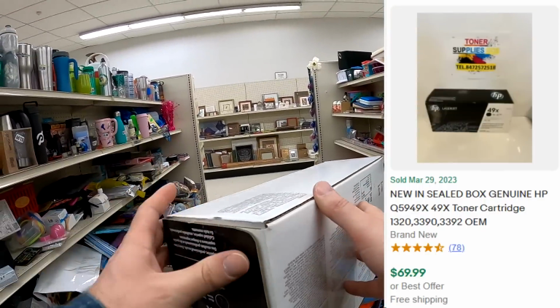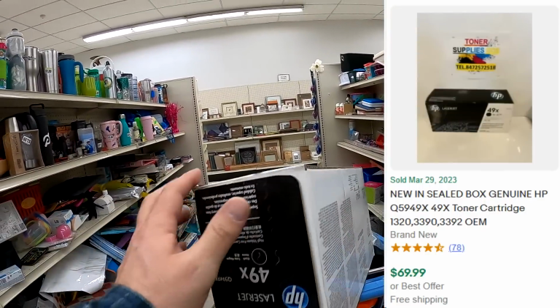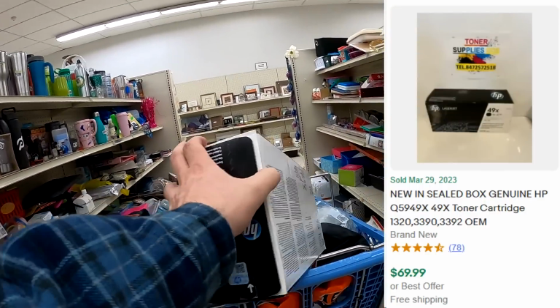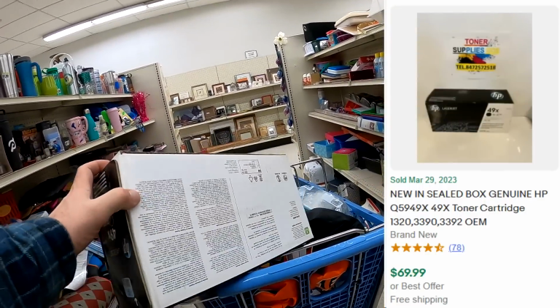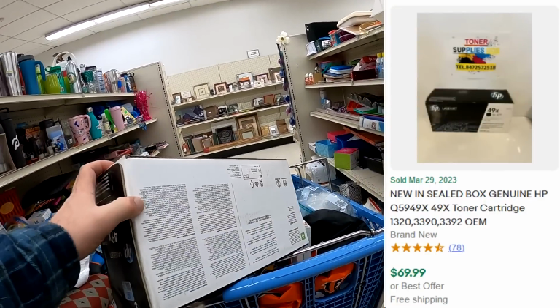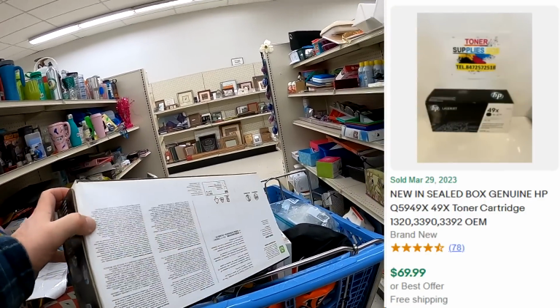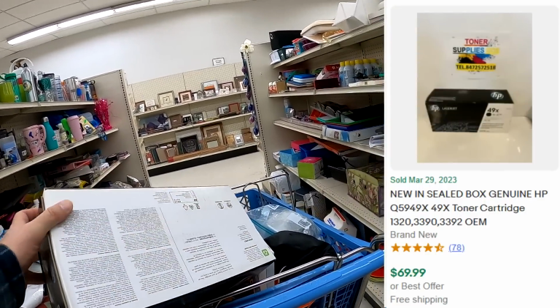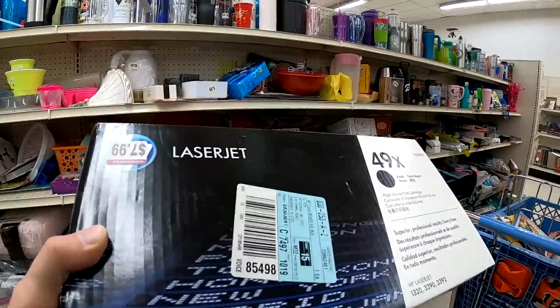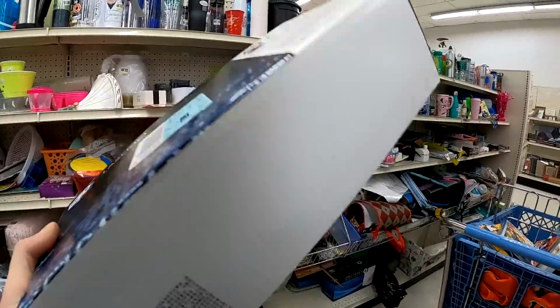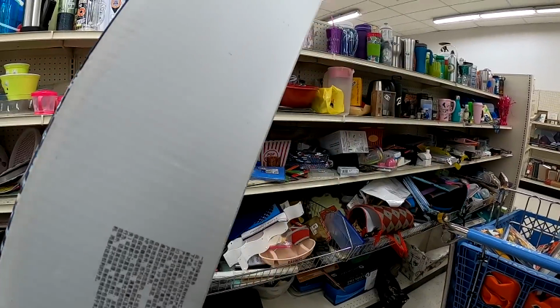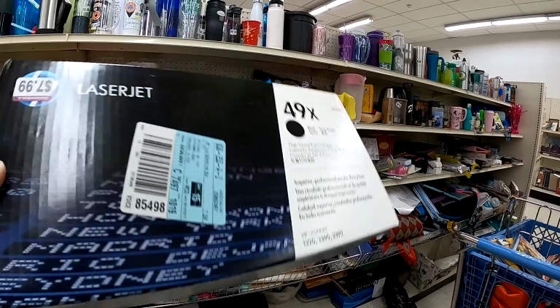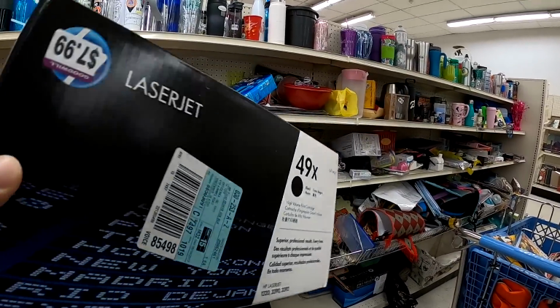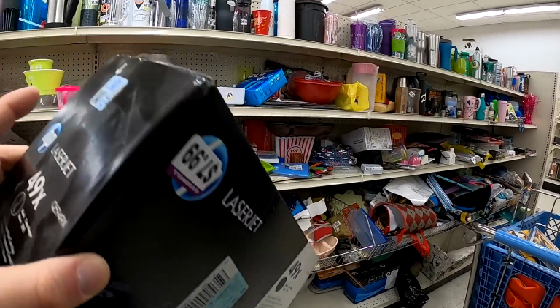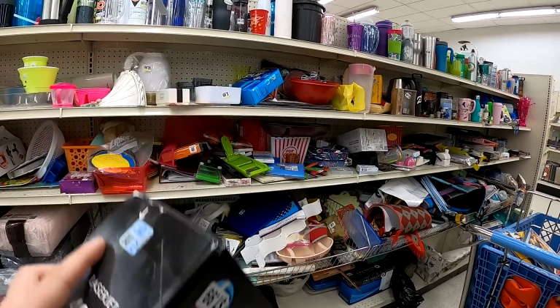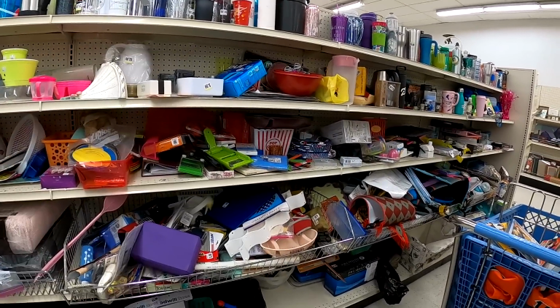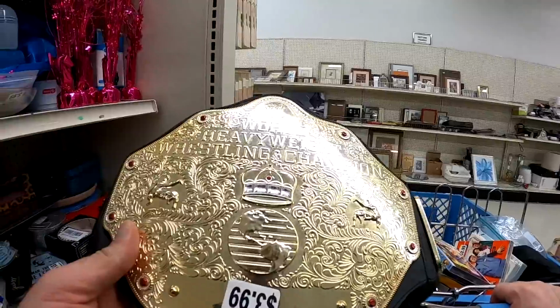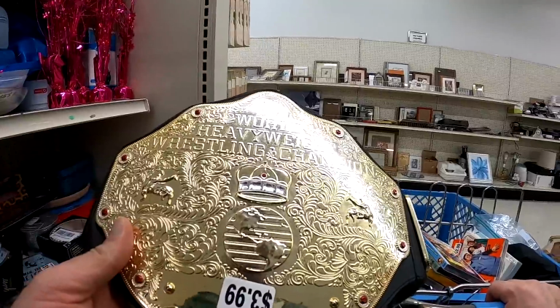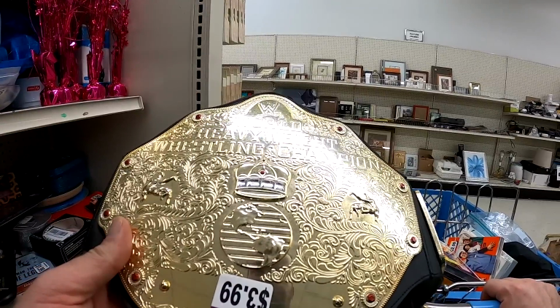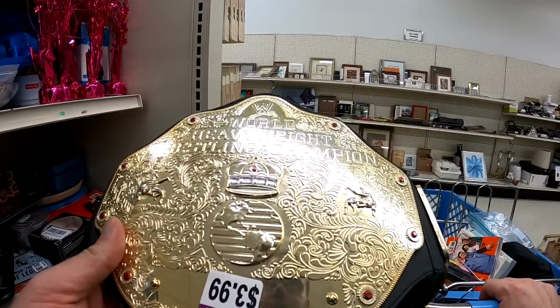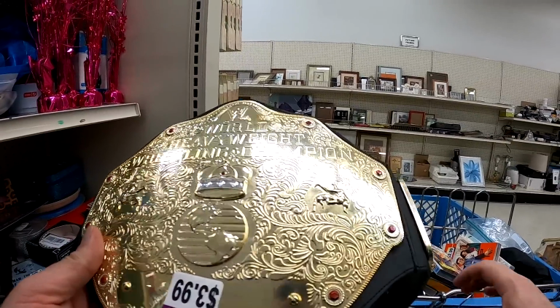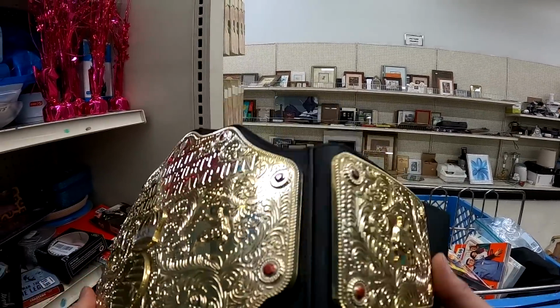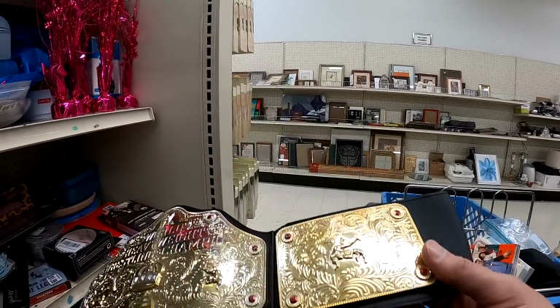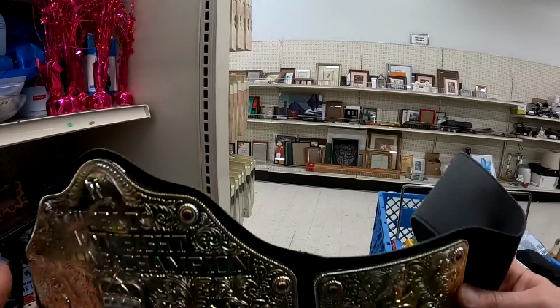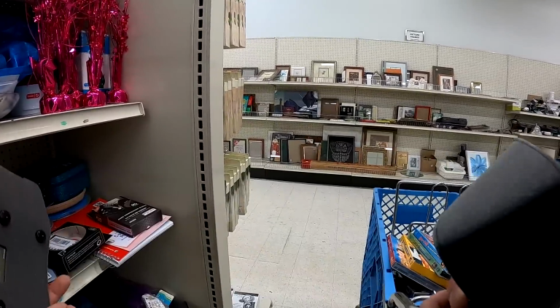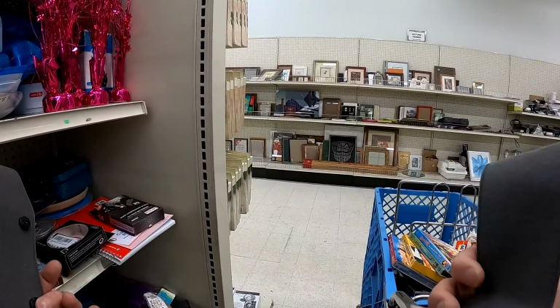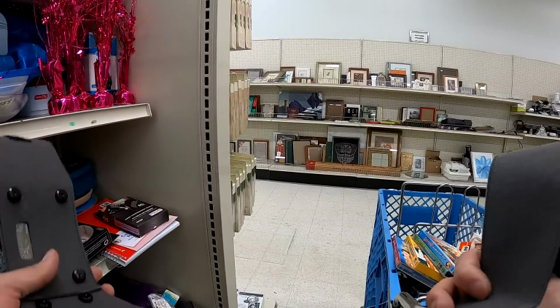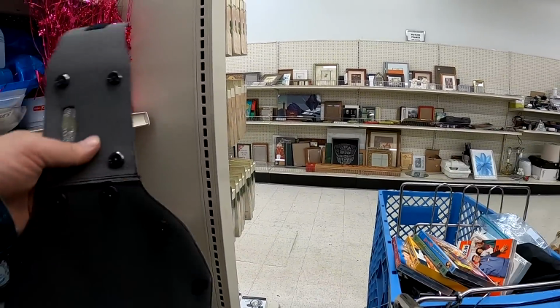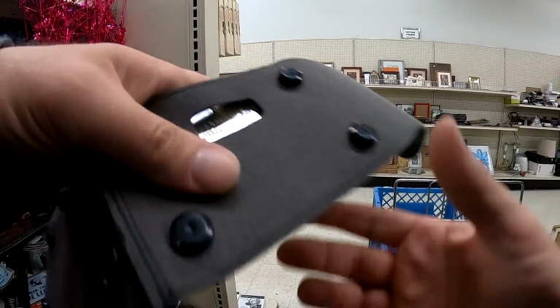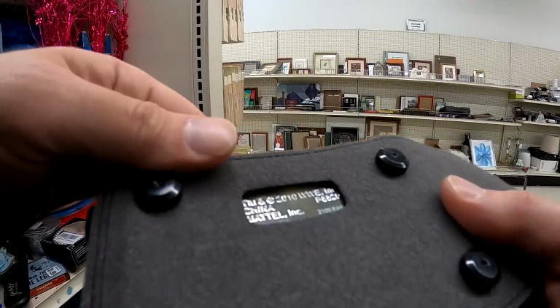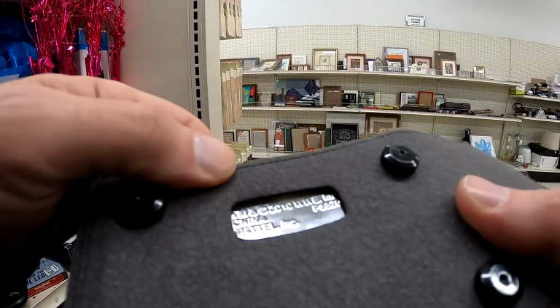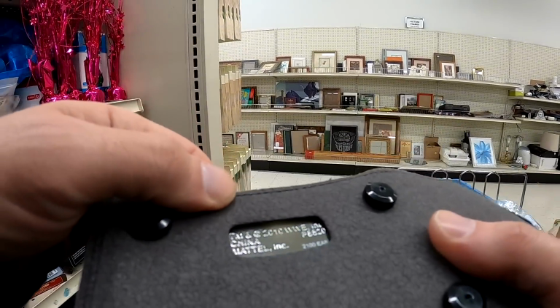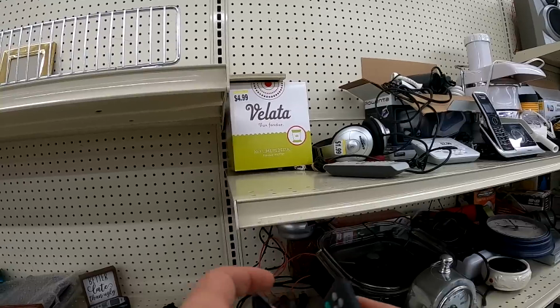This is a brand new sealed toner cartridge here. Ended up getting this for $7.99, and it should be able to get about $70 for it shipped. I didn't pick up this wrestling belt, but there is some money in some of them for sure.